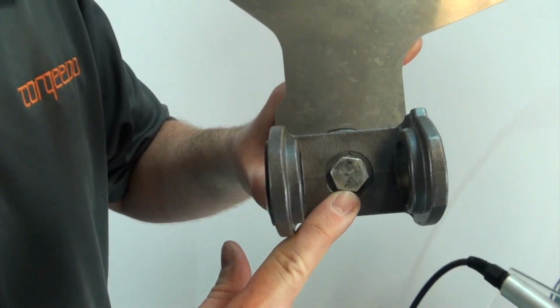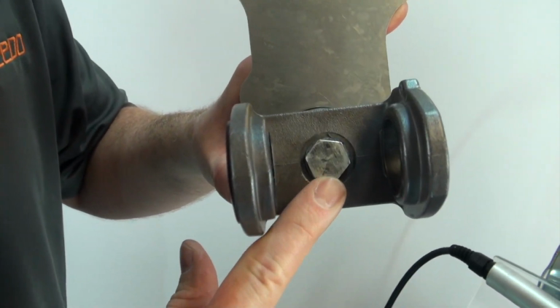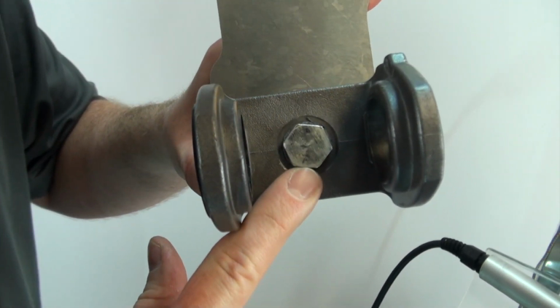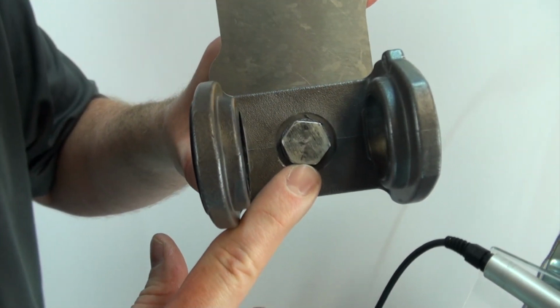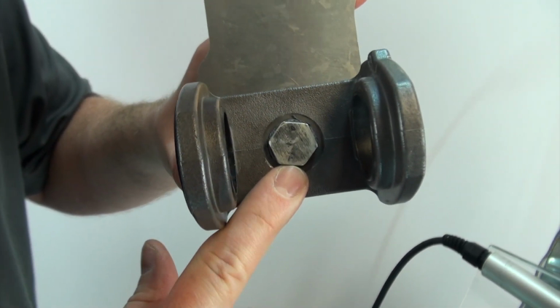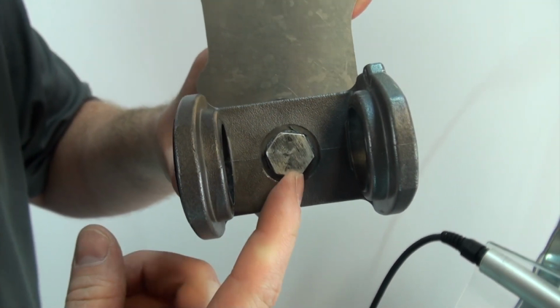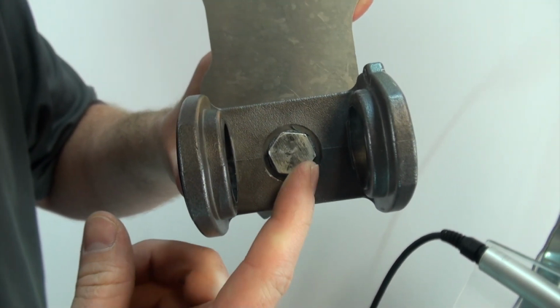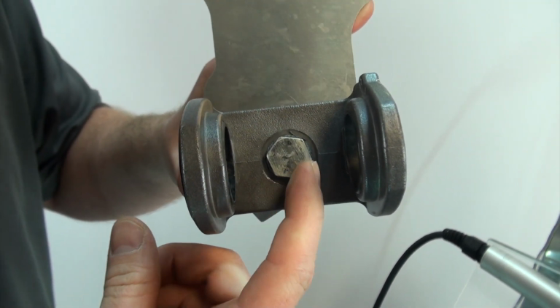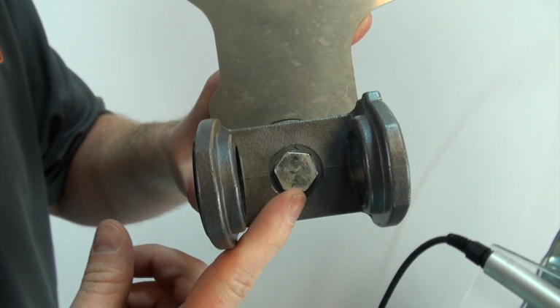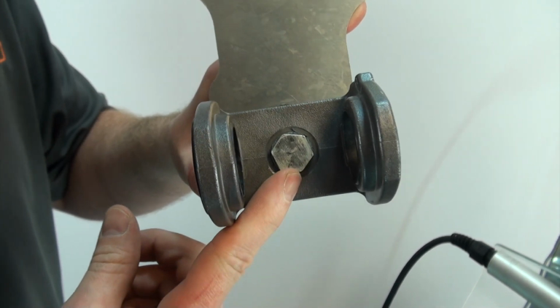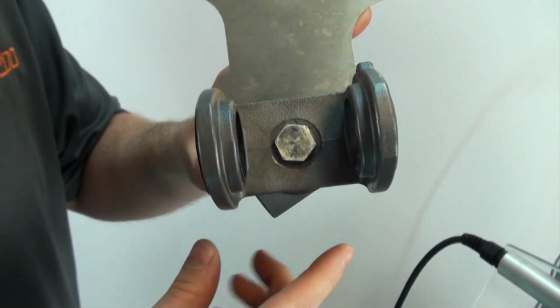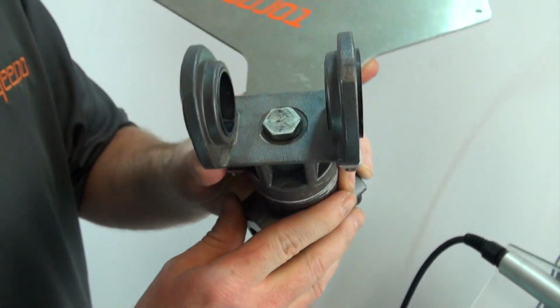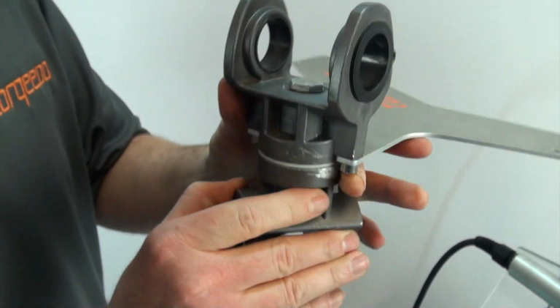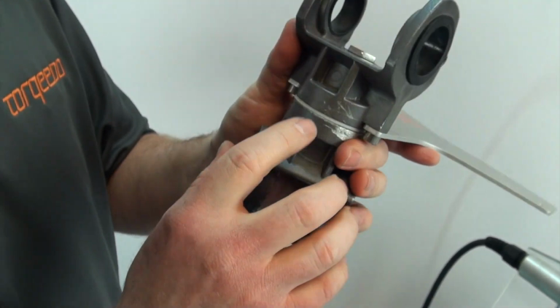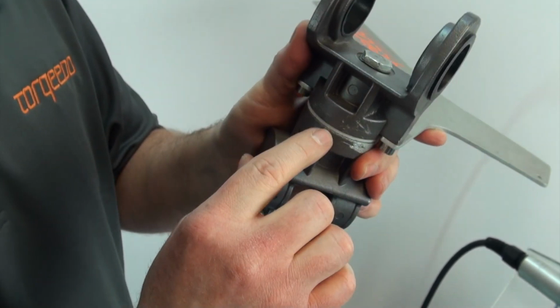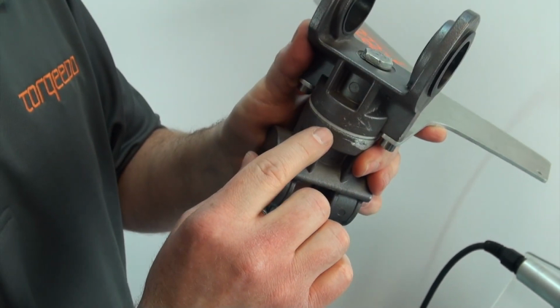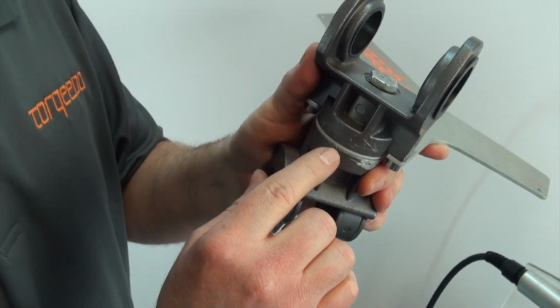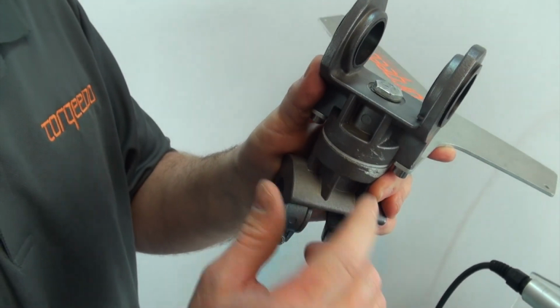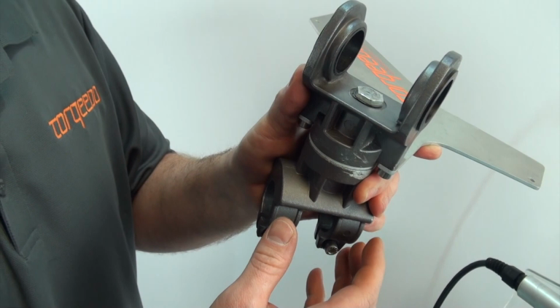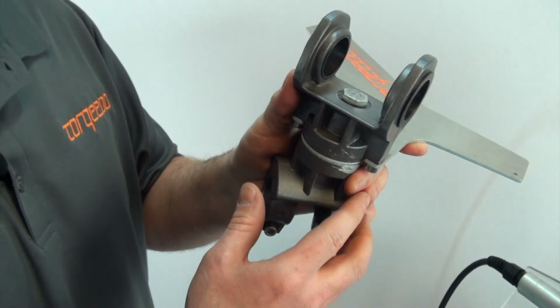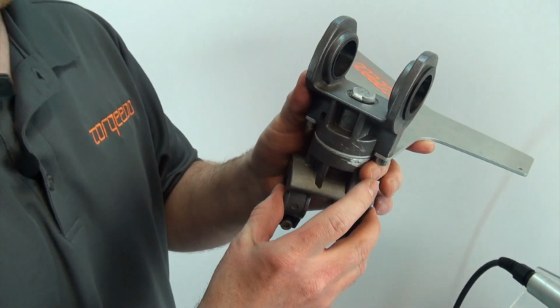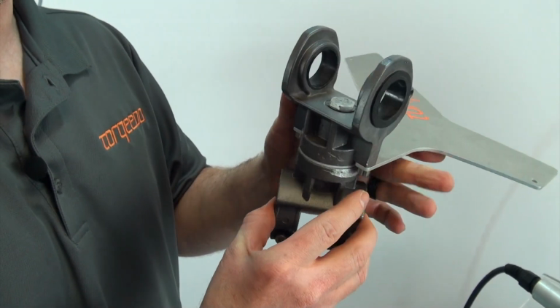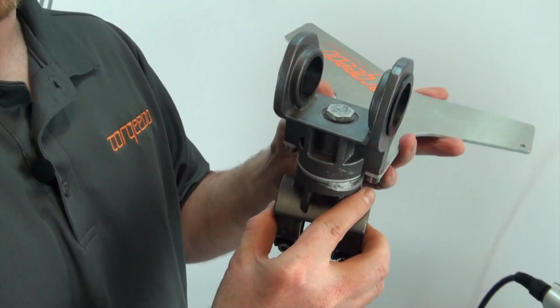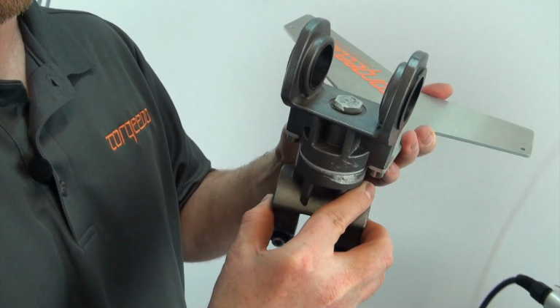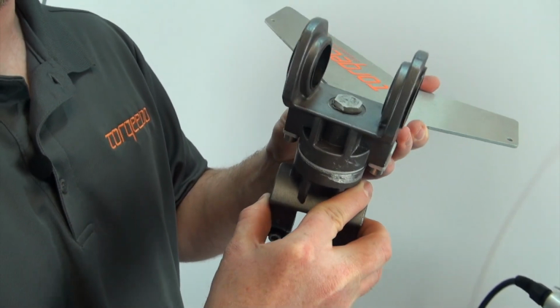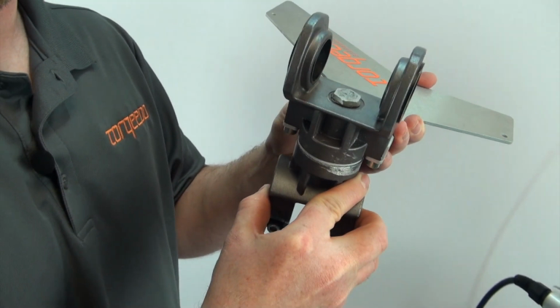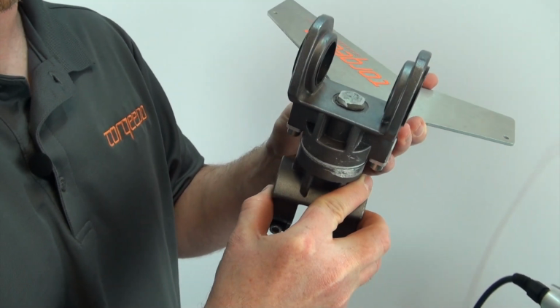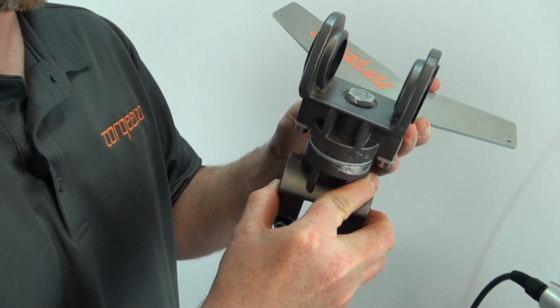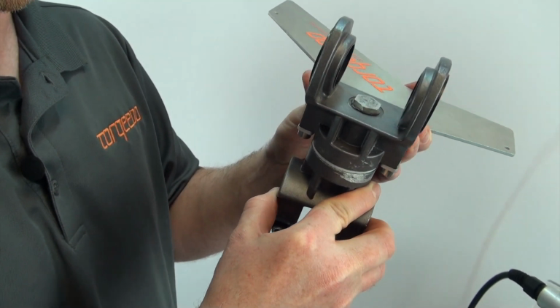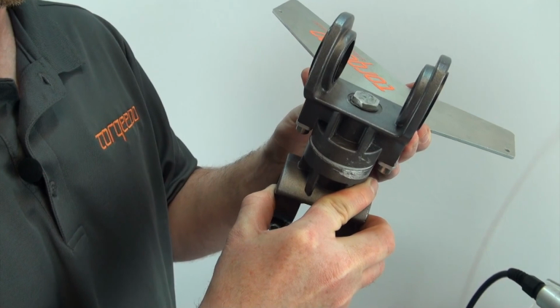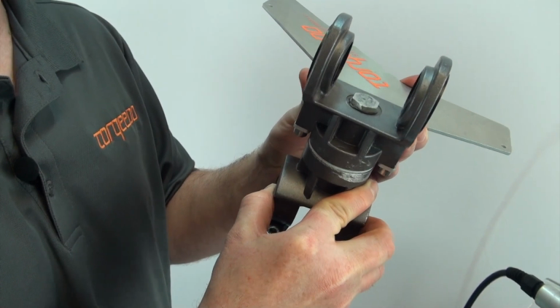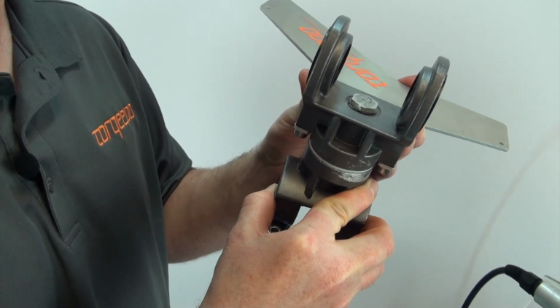This is an aluminum hex bolt. What can happen is over time this hex bolt can come loose, and then the space between here will become excessive play, and the mount itself will pivot and the leverage will break this.